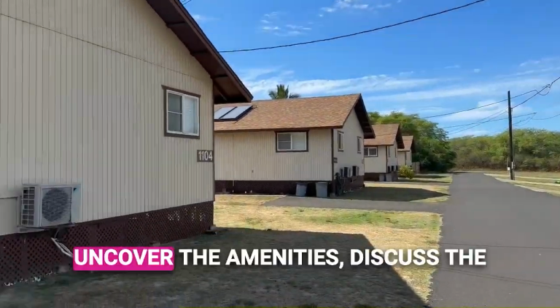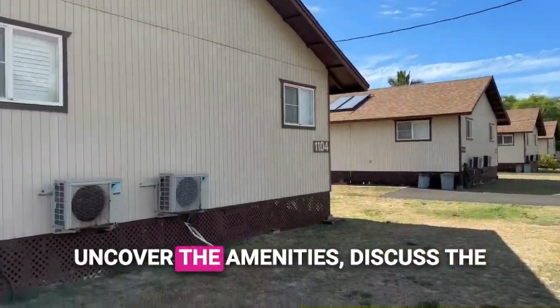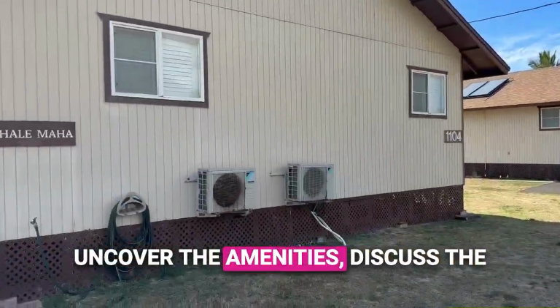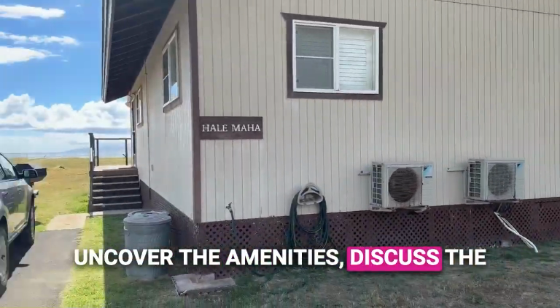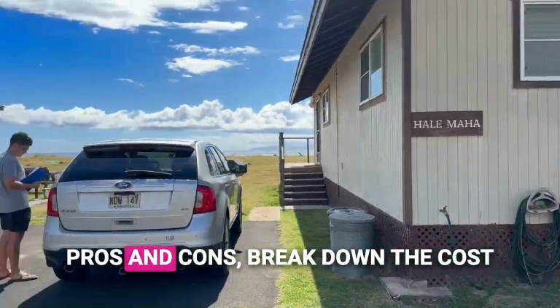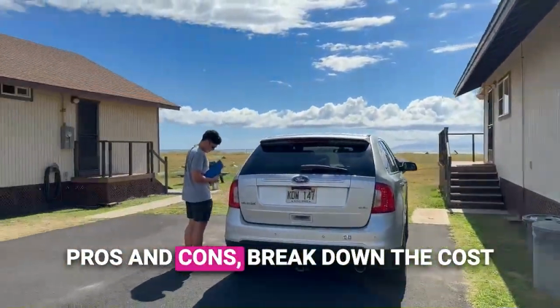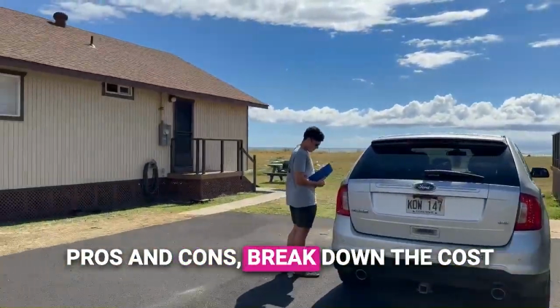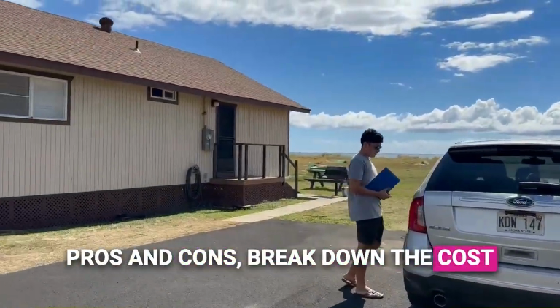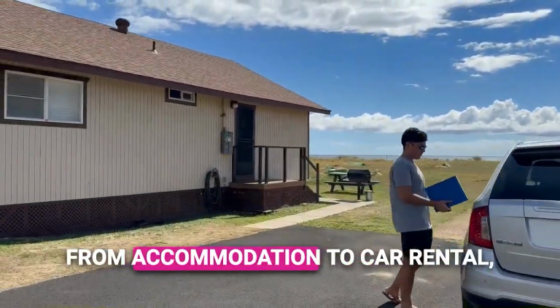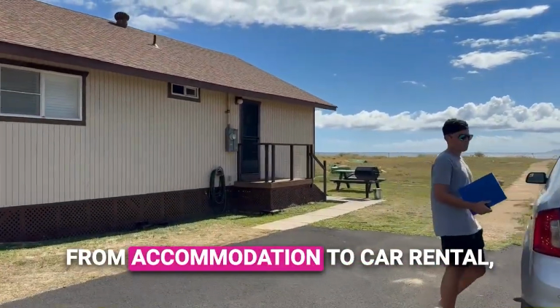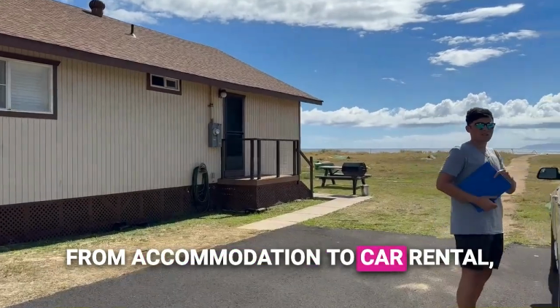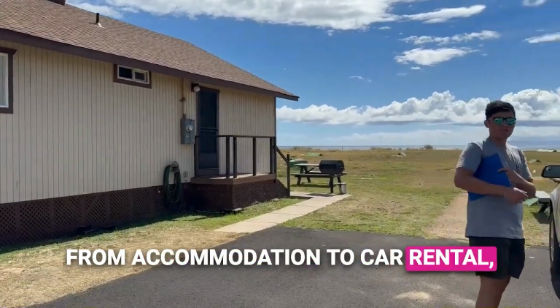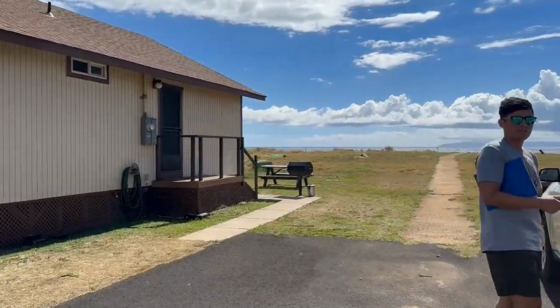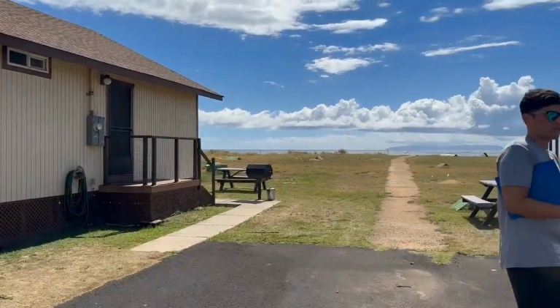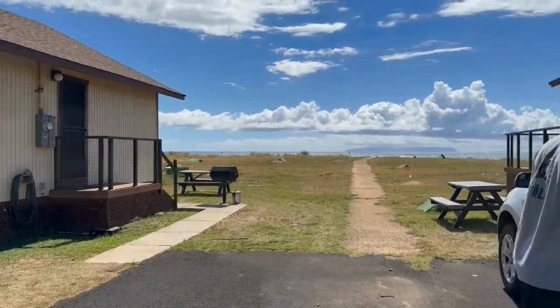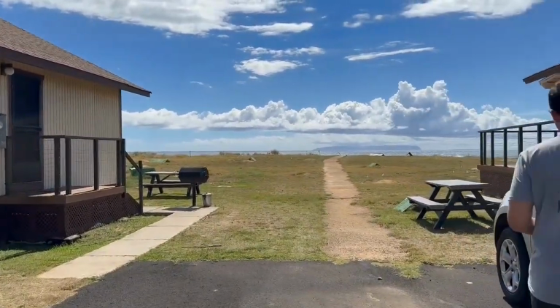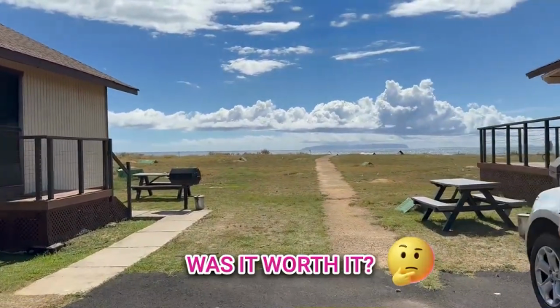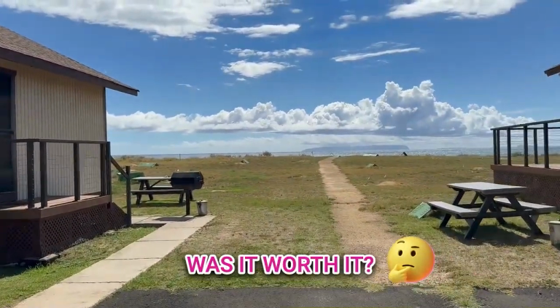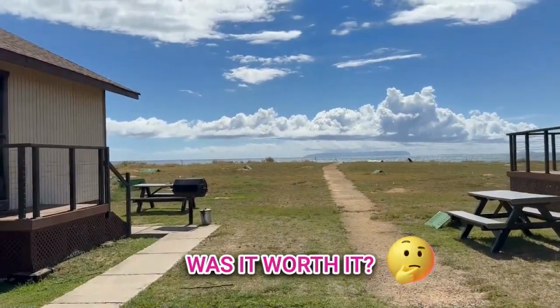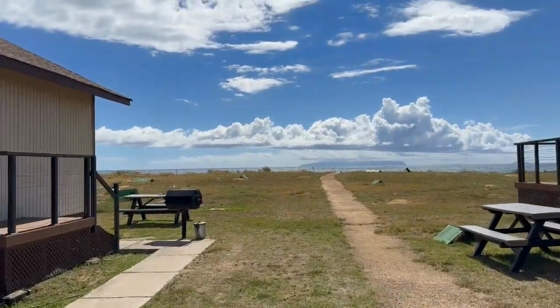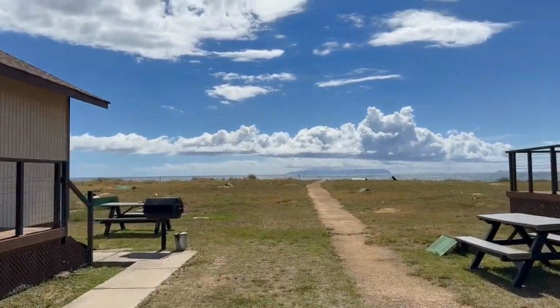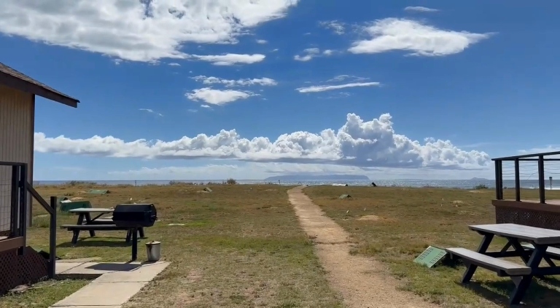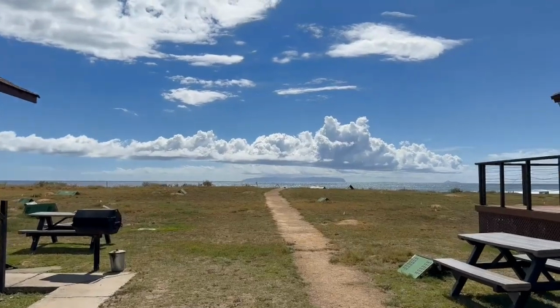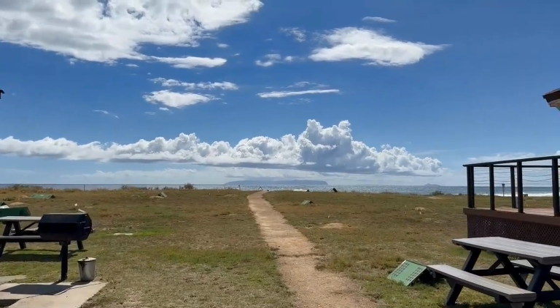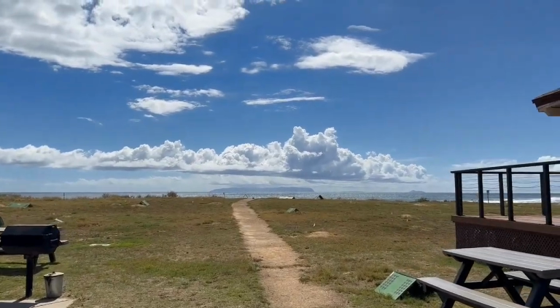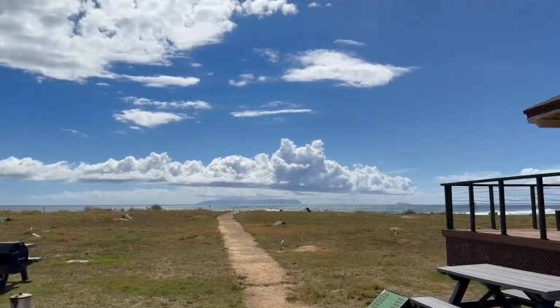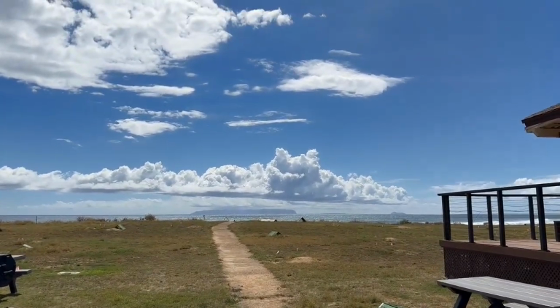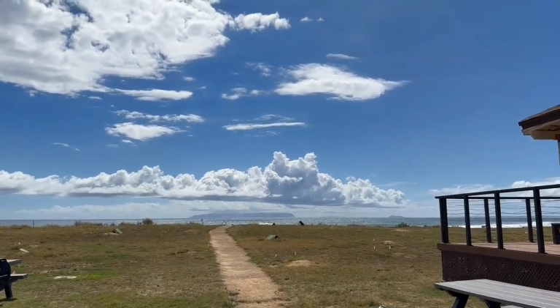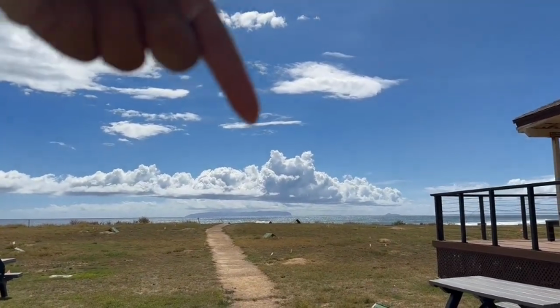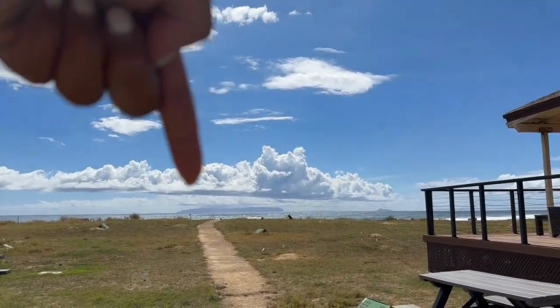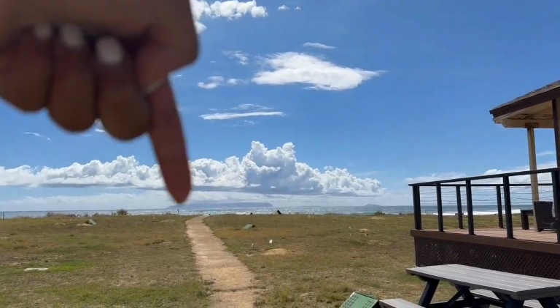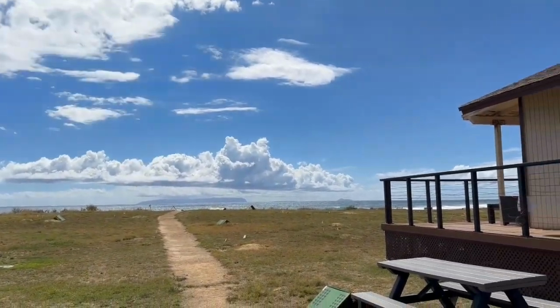We'll uncover the amenities, discuss the pros and cons, break down the costs from accommodation to car rental, and answer the big question: was it worth it? Stick around as we unravel the wonders of Kauai and navigate the intricacies of this military base getaway.